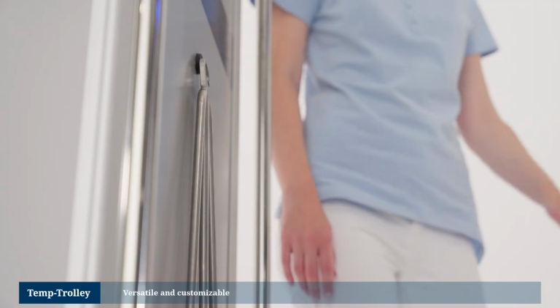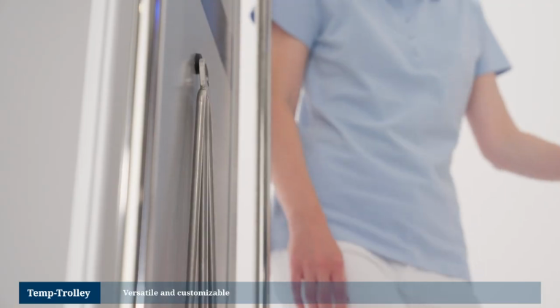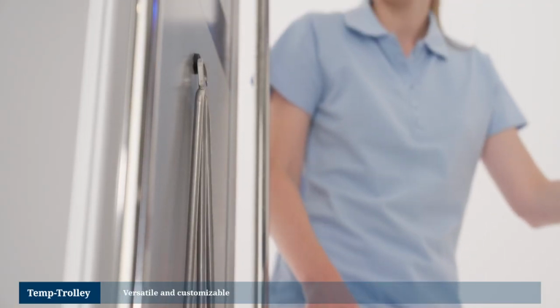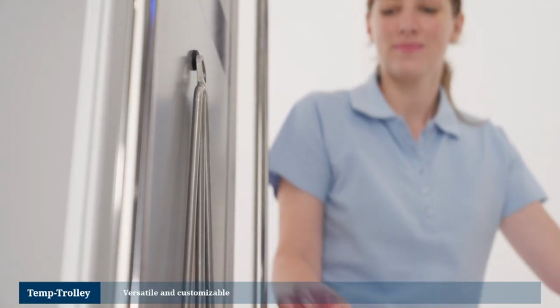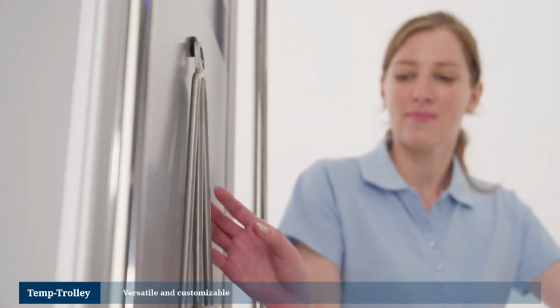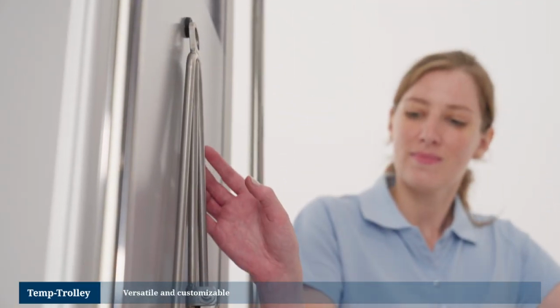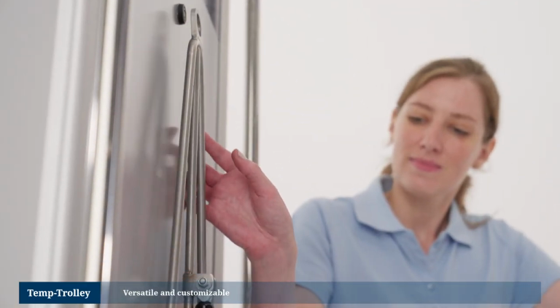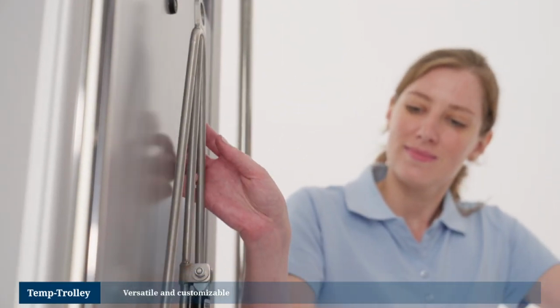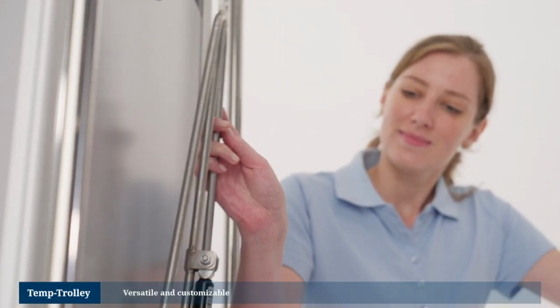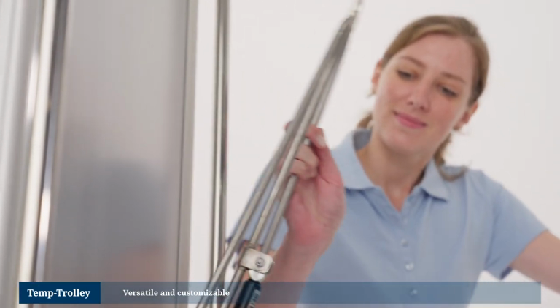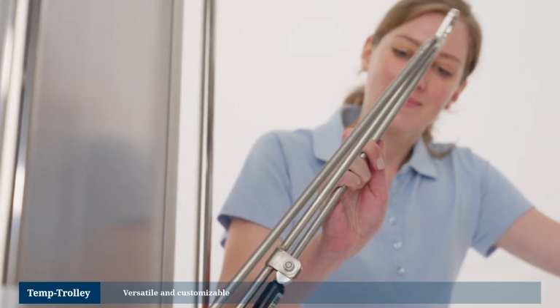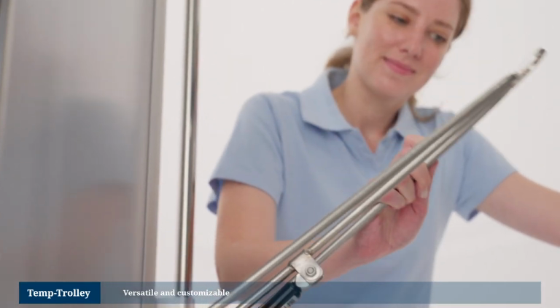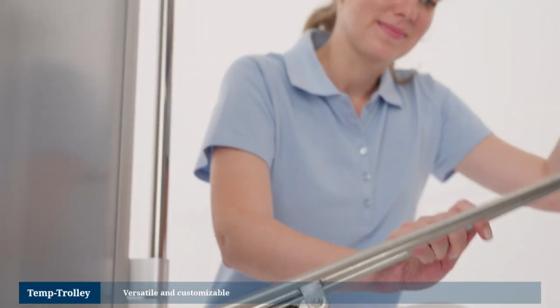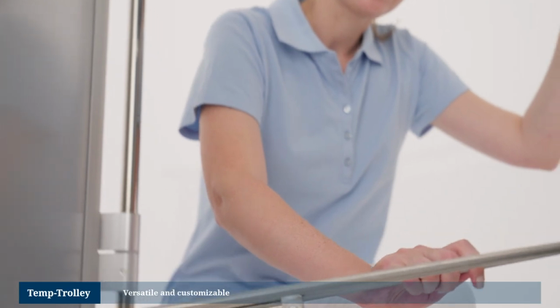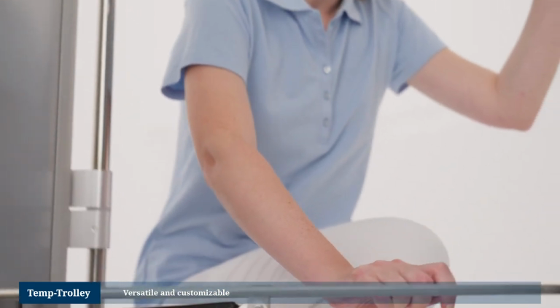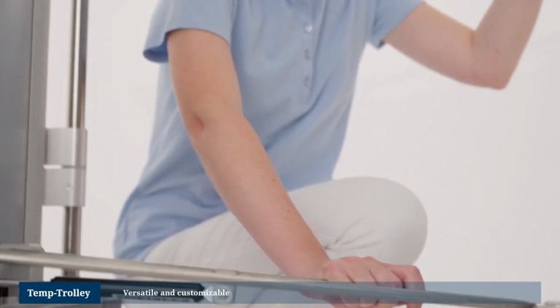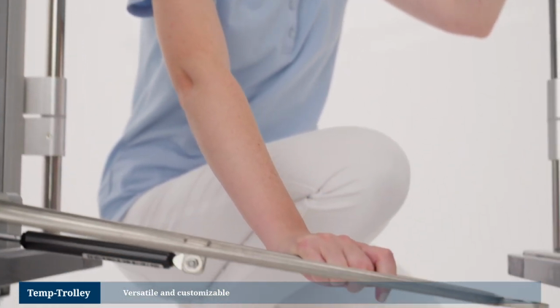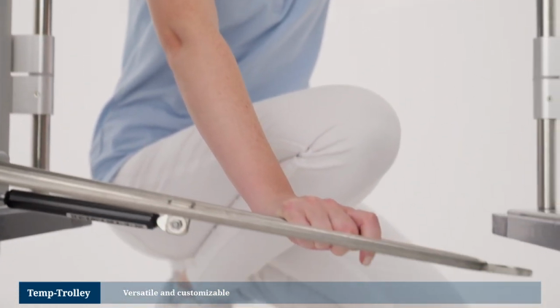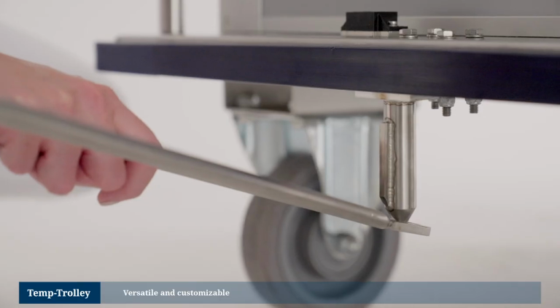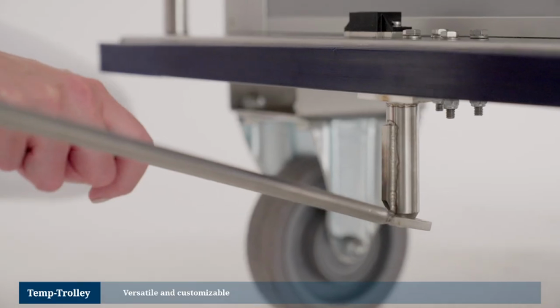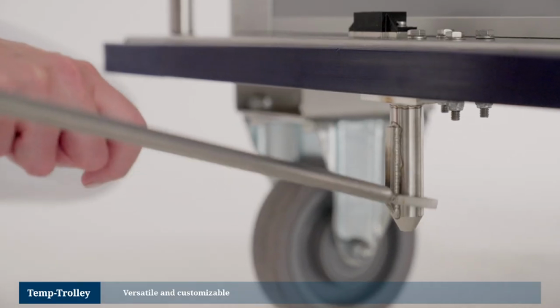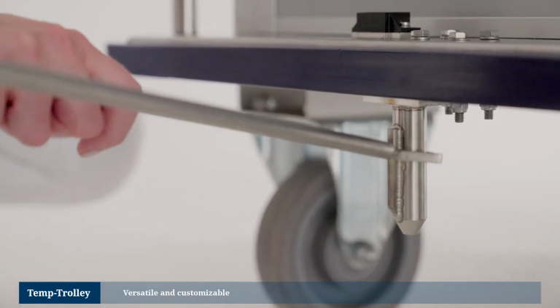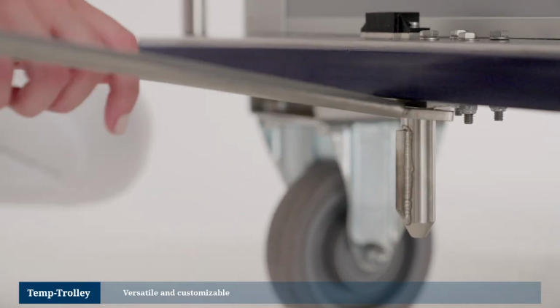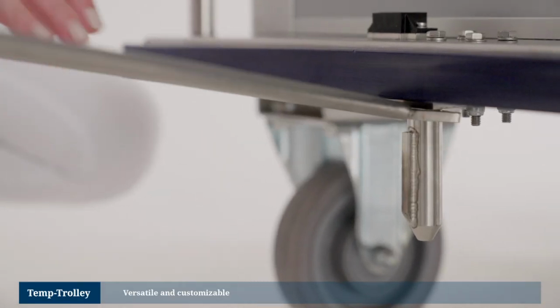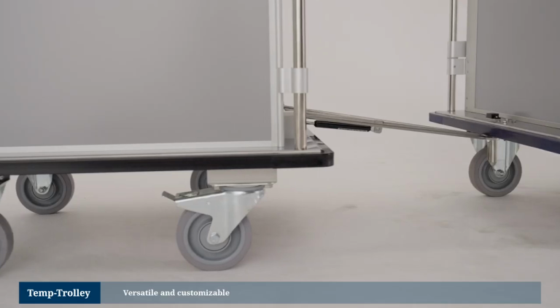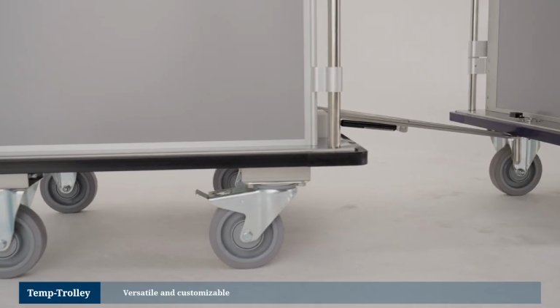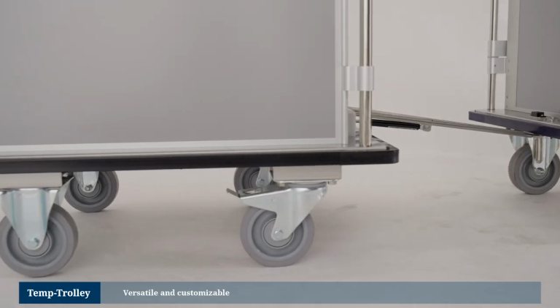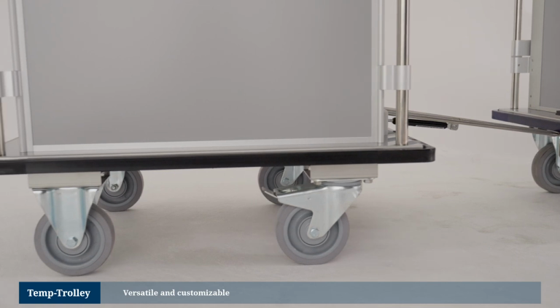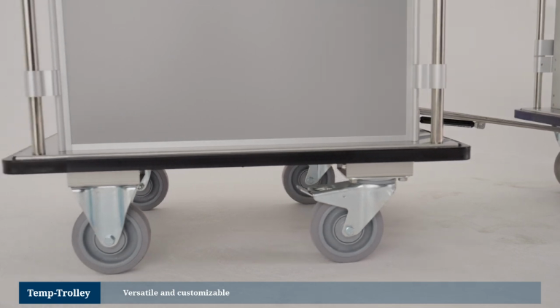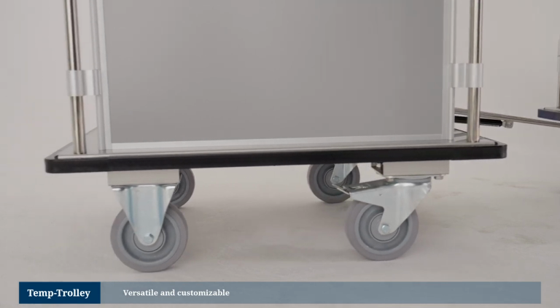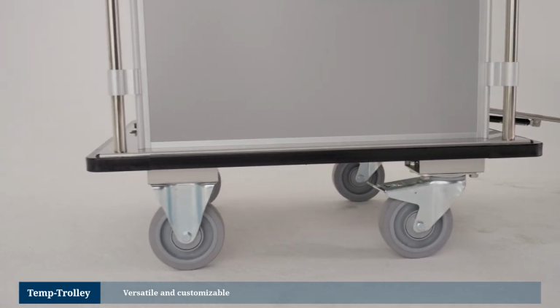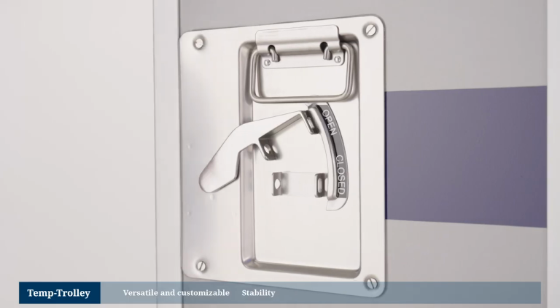For greater operational efficiency and ease of transport, an optional coupling system can be fitted to the Temp Trolley. This will allow you to tow several trolleys at the same time. In addition, the Temp Trolley is suitable for truck transport.